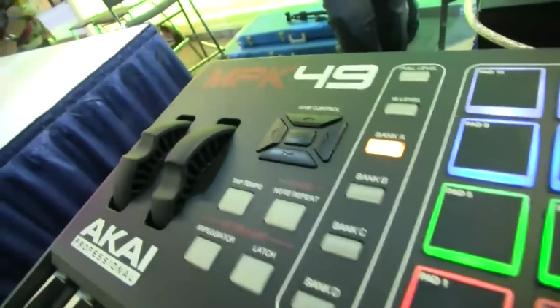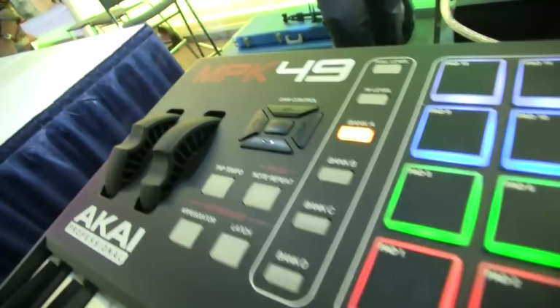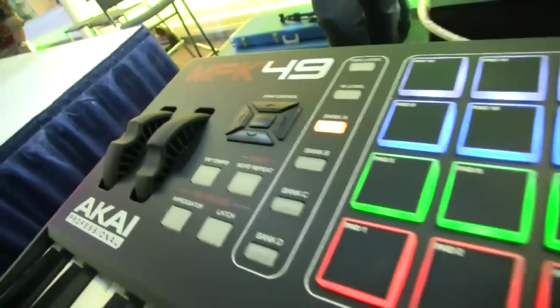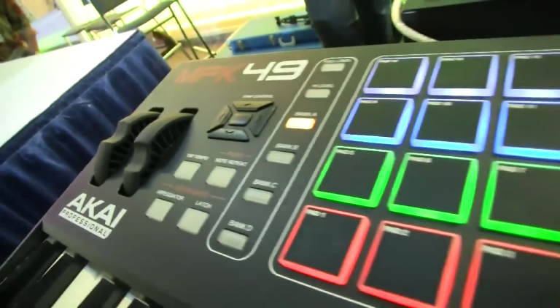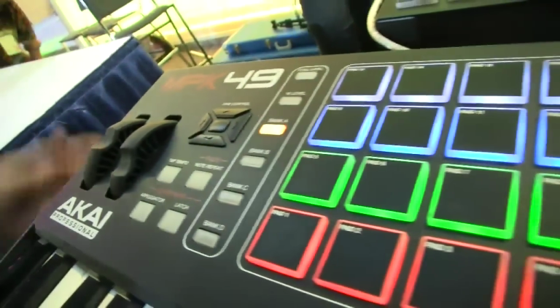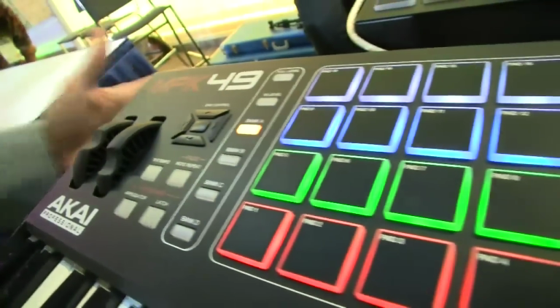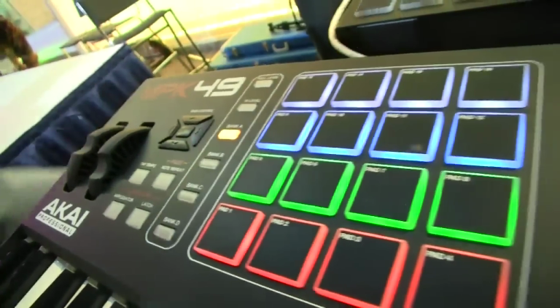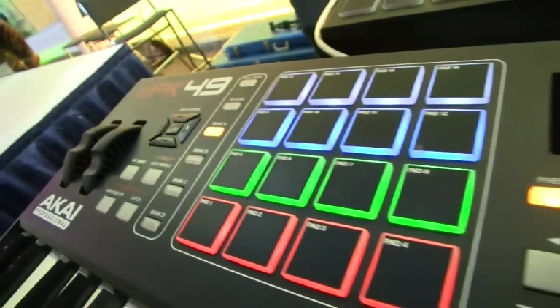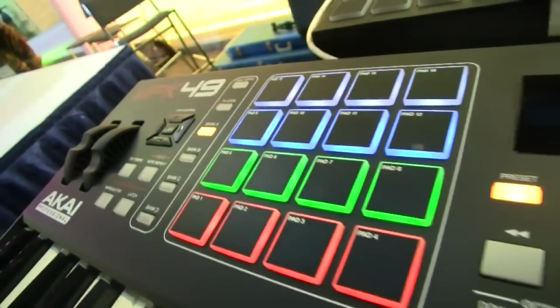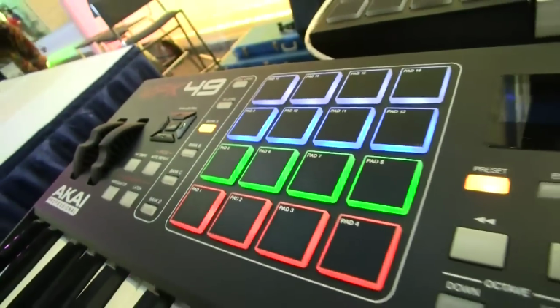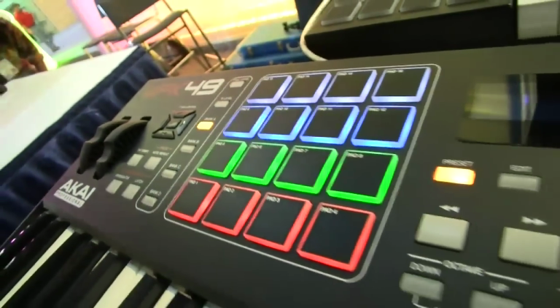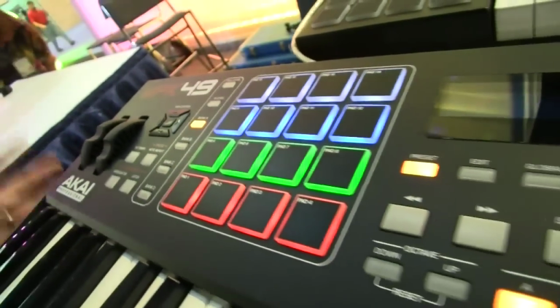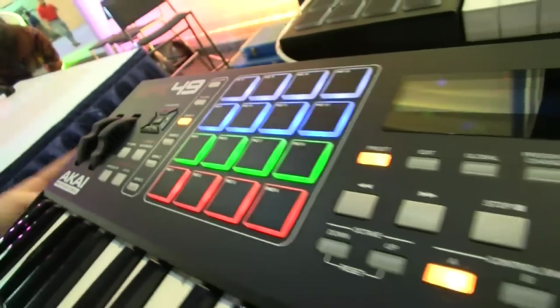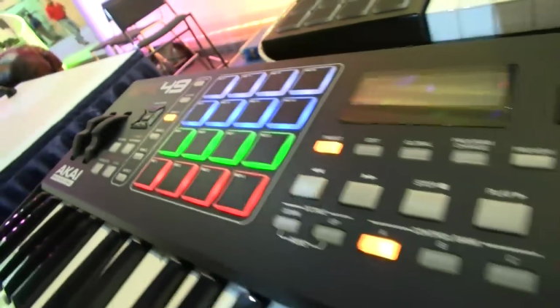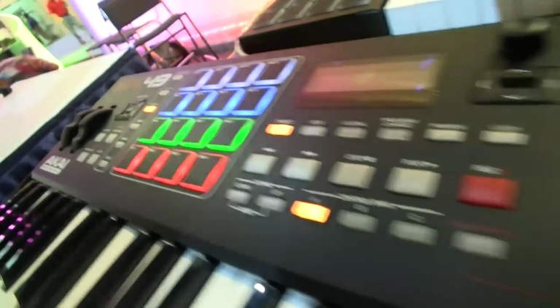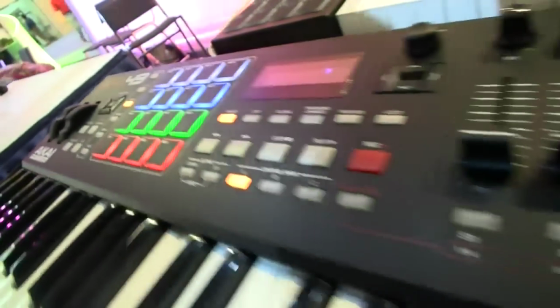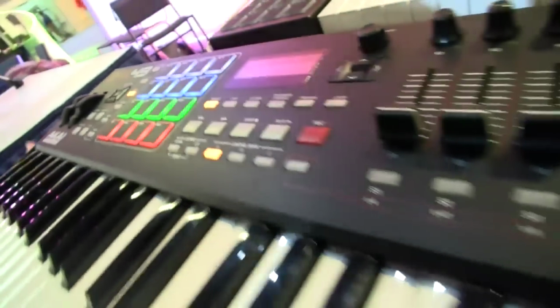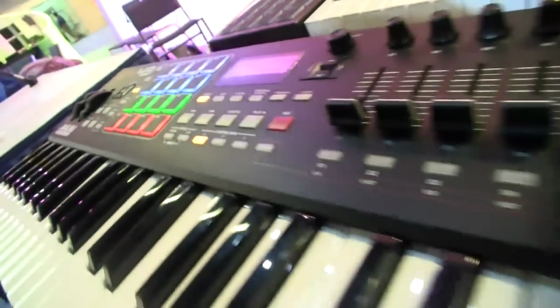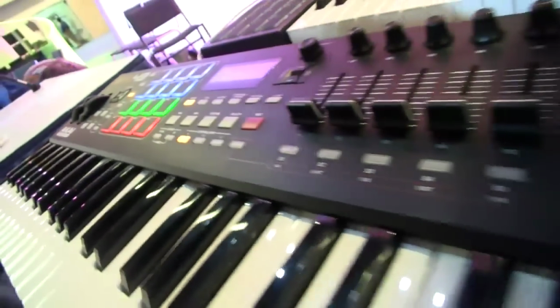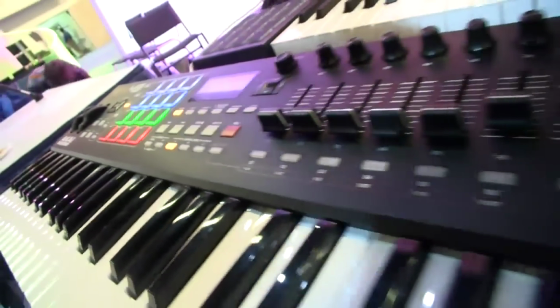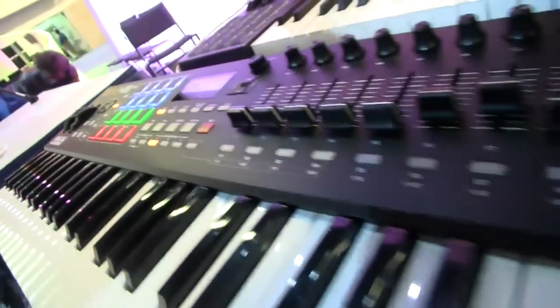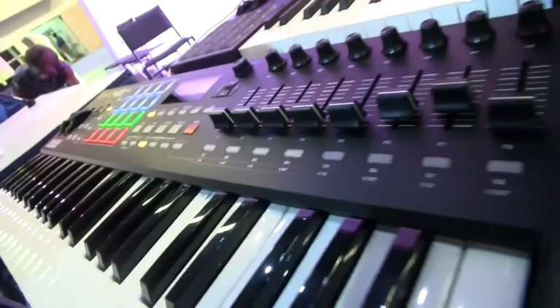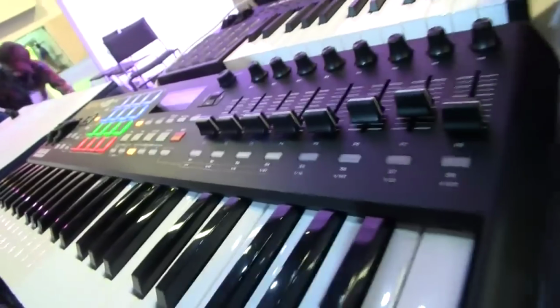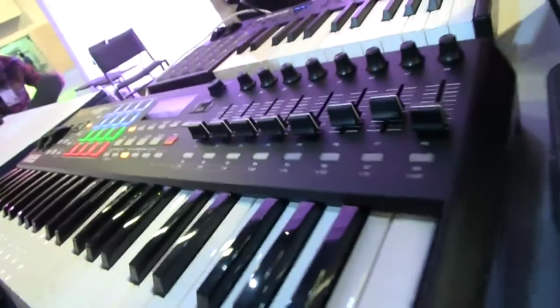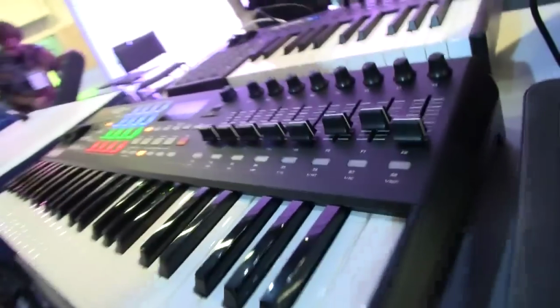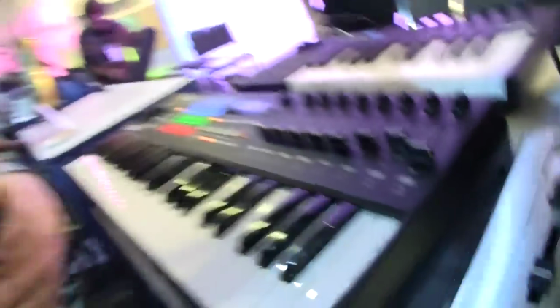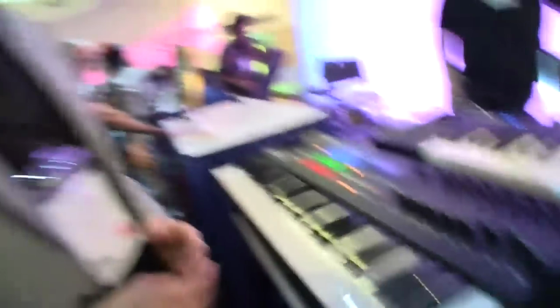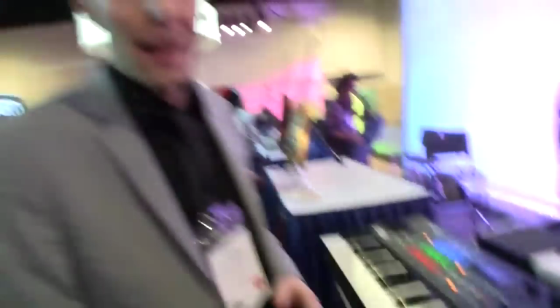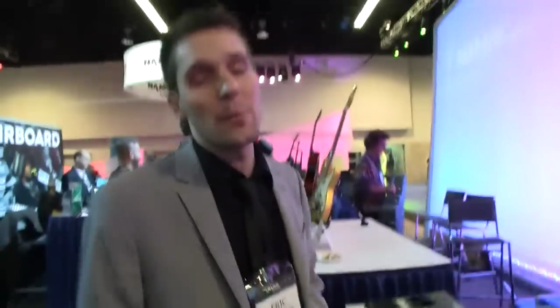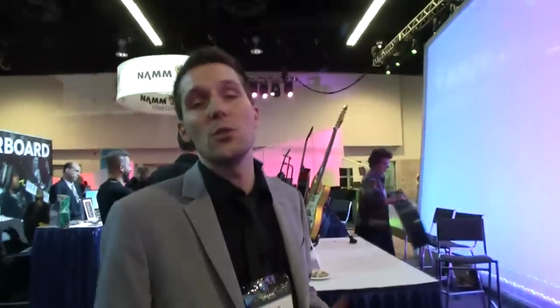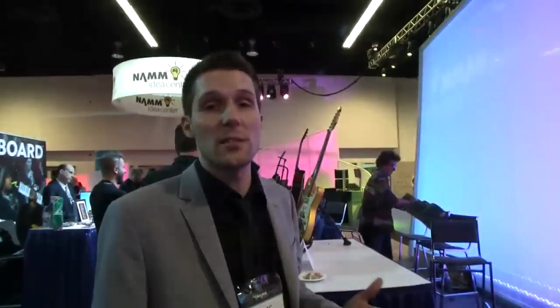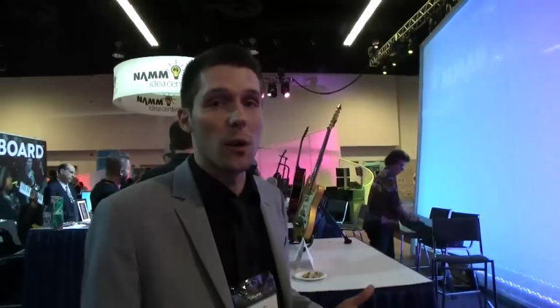You are at NAMM 2014. We're checking out the brand new Akai Pro MPK series of keyboards. This is the MPK 249. It's part of four keyboards in the series: the brand new MPK Mini, MPK 225, MPK 249, and MPK 261.